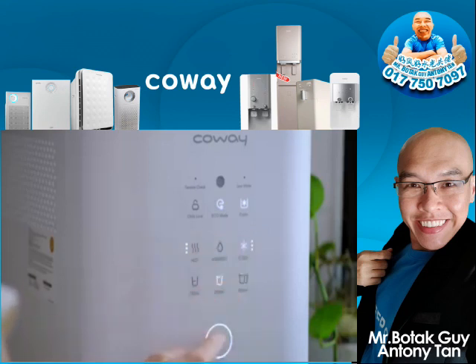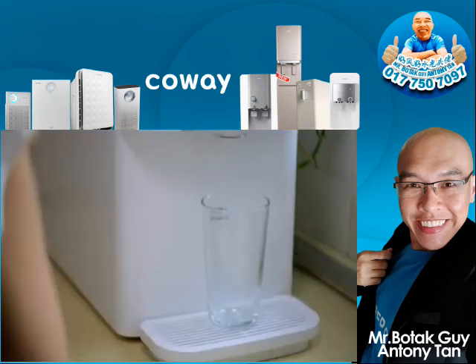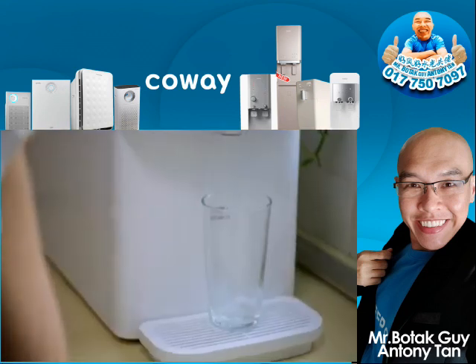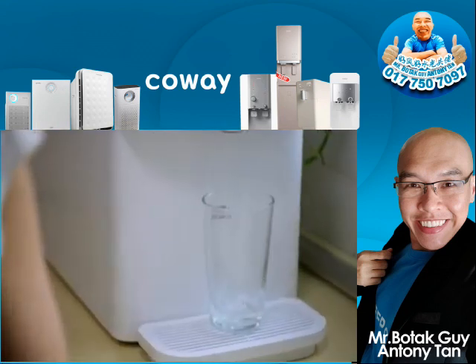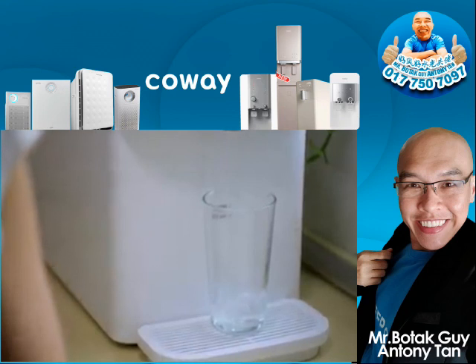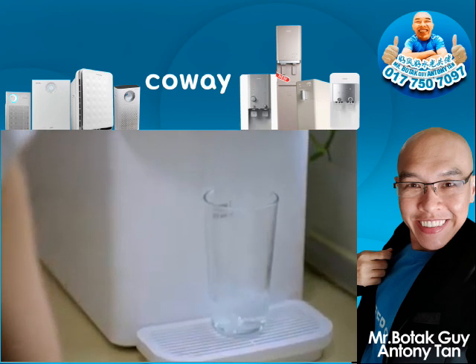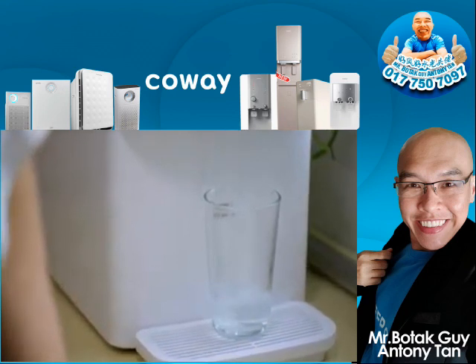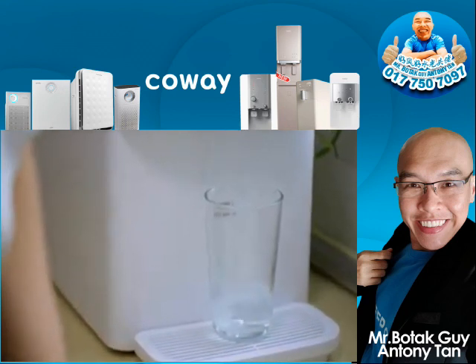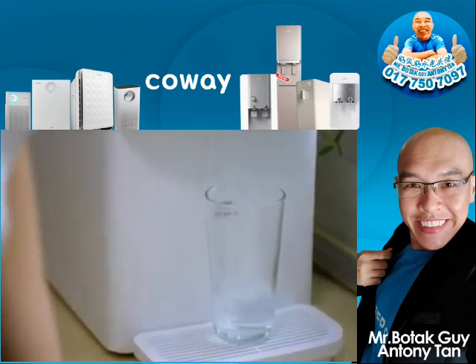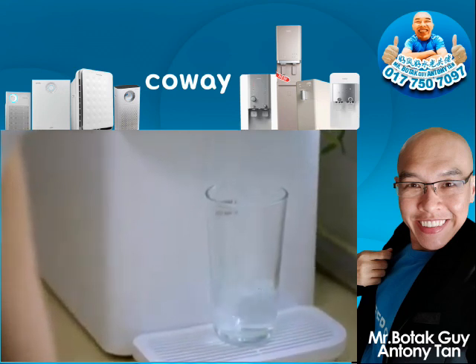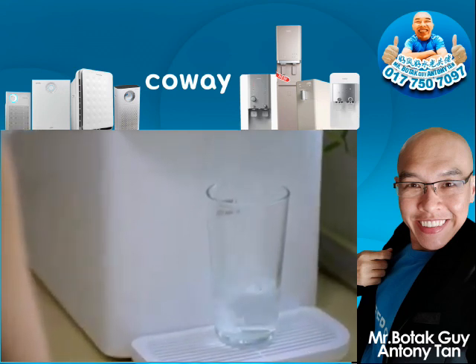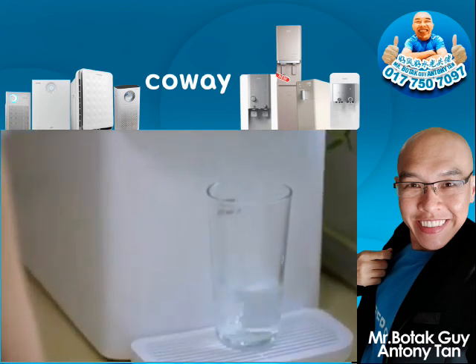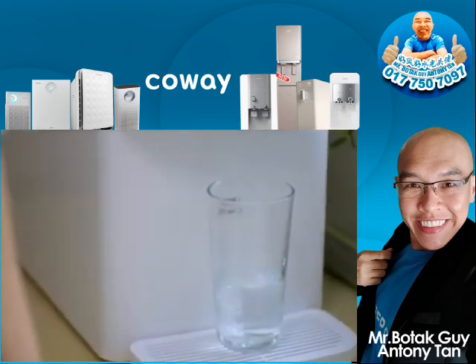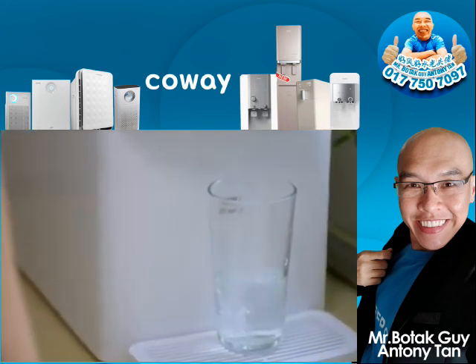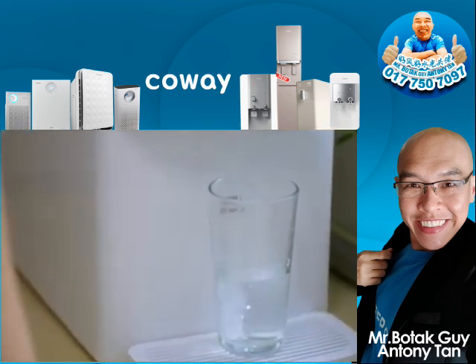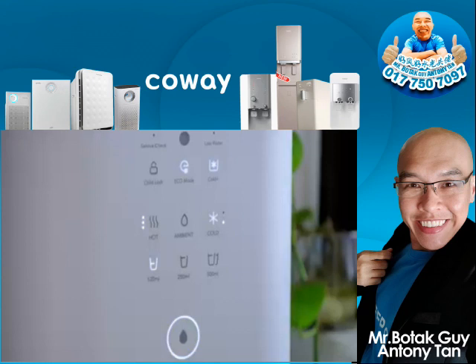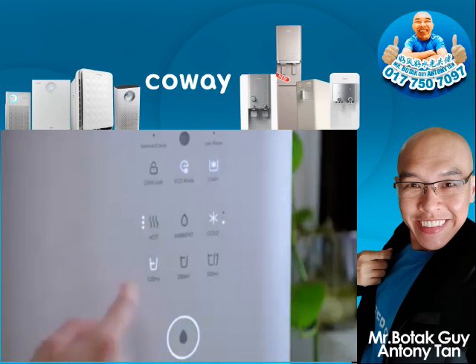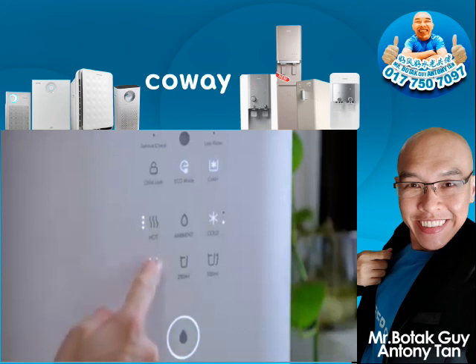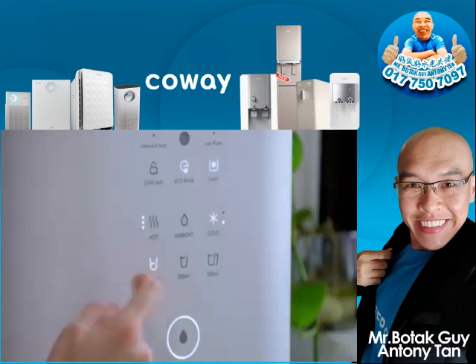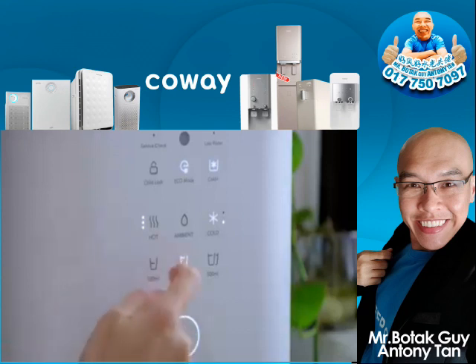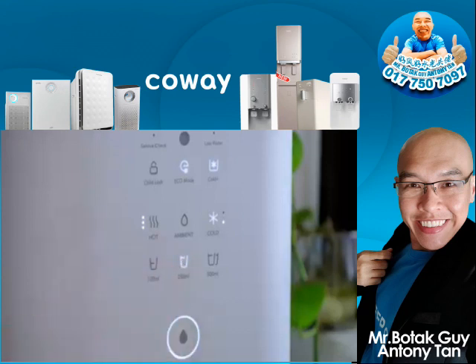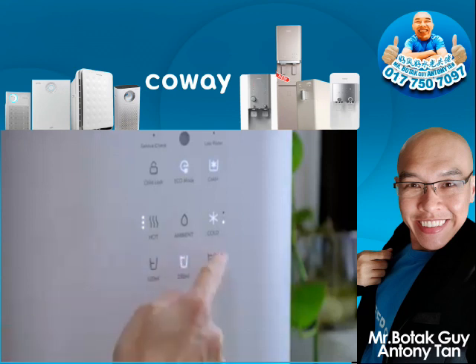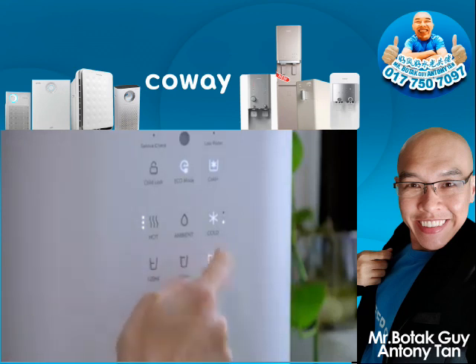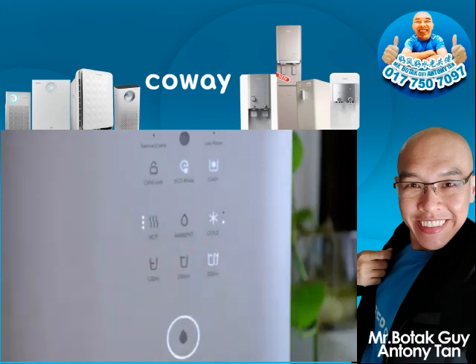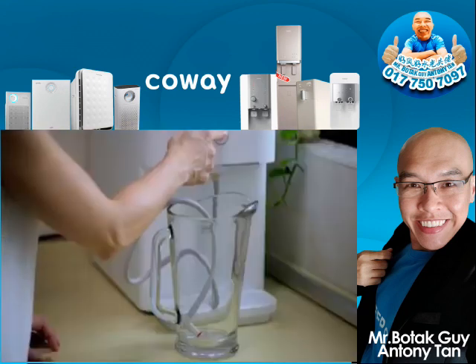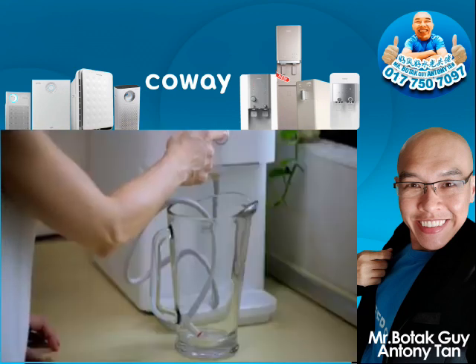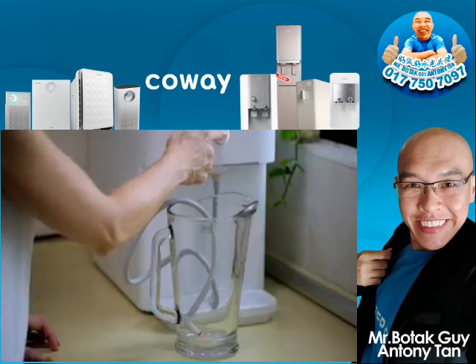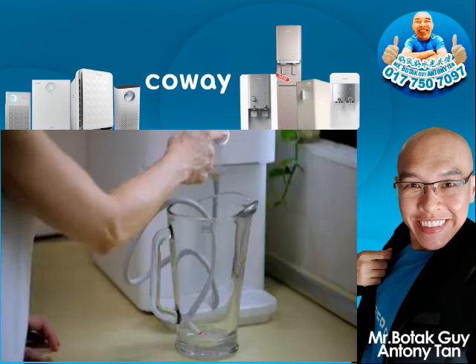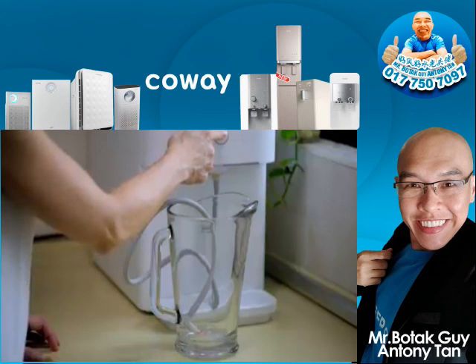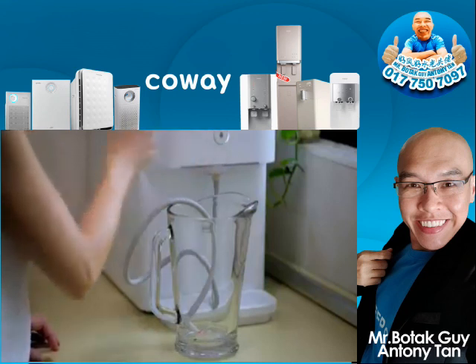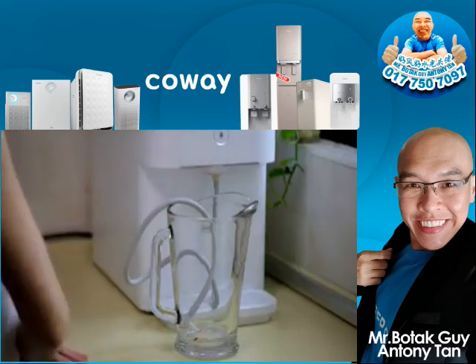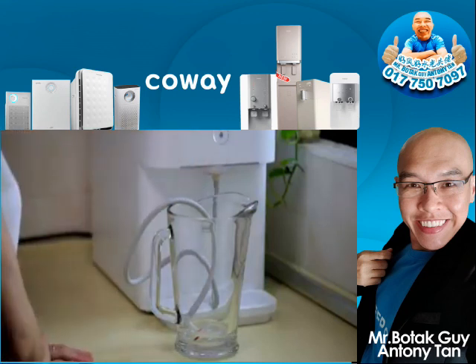So no more having to stock up on ice cubes for cold beverage making. It has volume control too, so with a simple touch, I can choose from 120ml, 250ml, and 500ml. Press it longer and I can use a detachable hose for bigger containers.